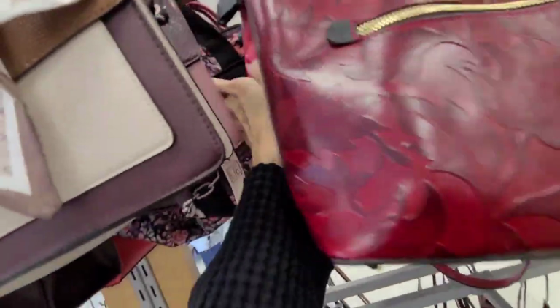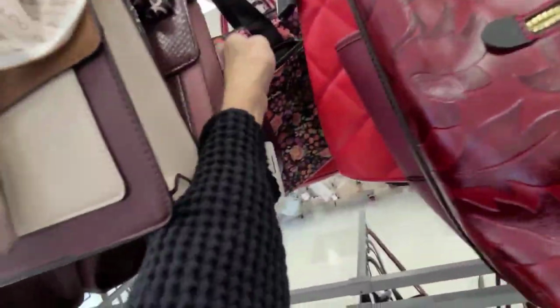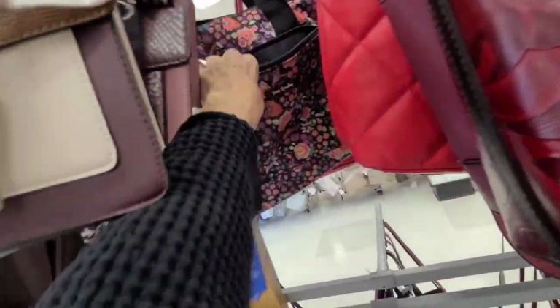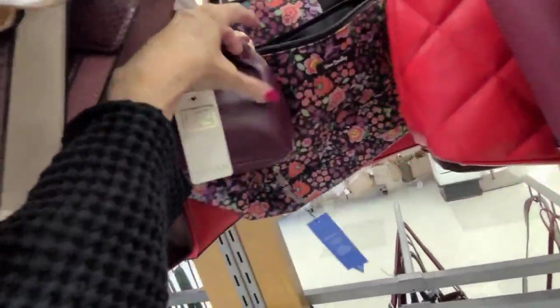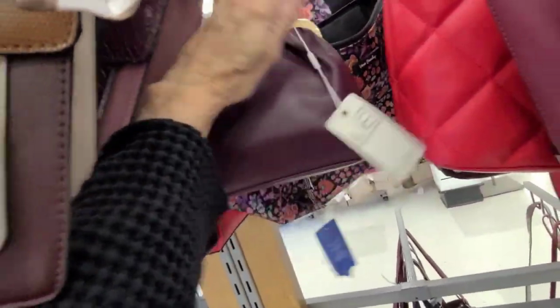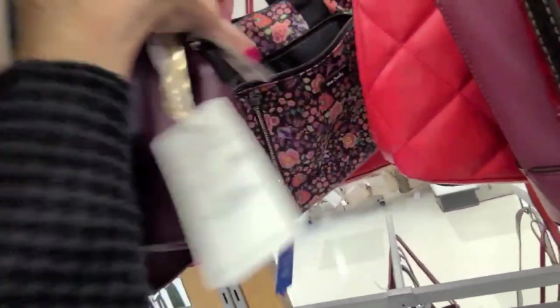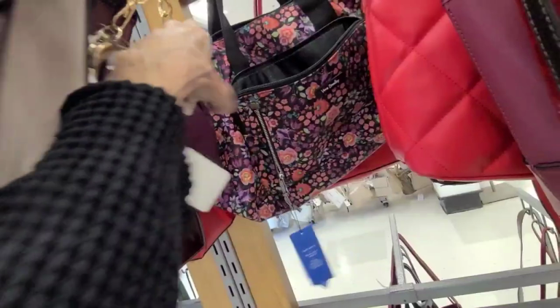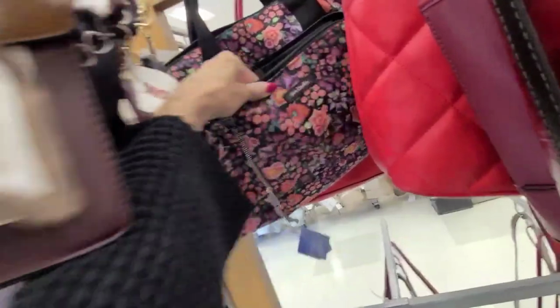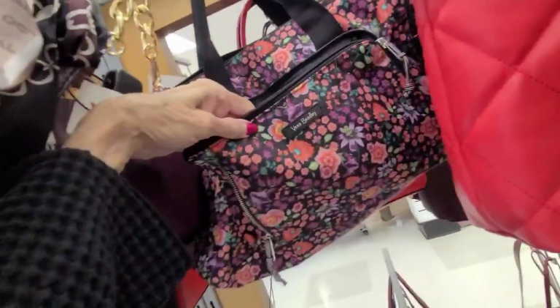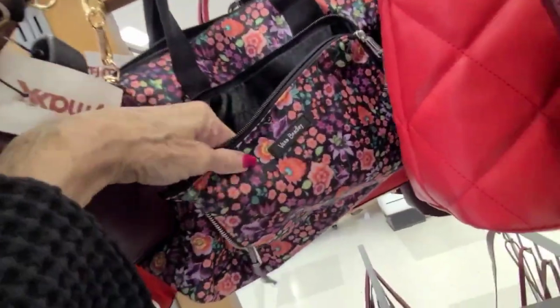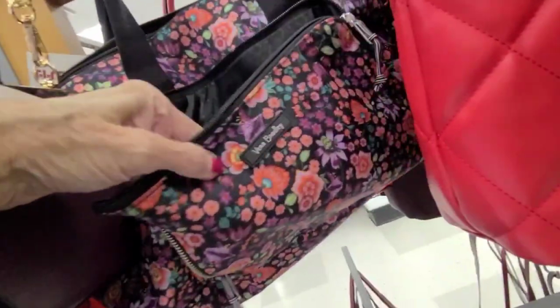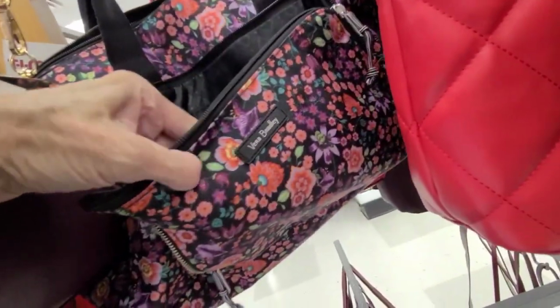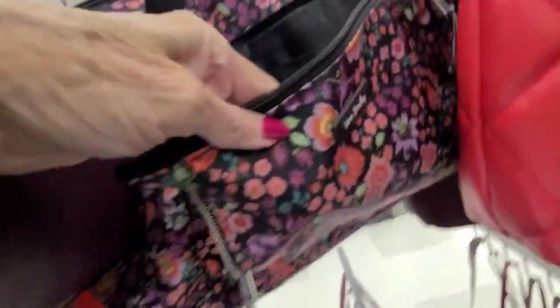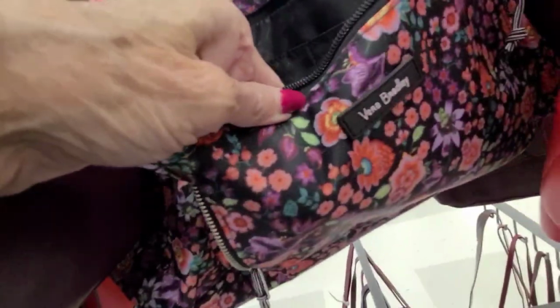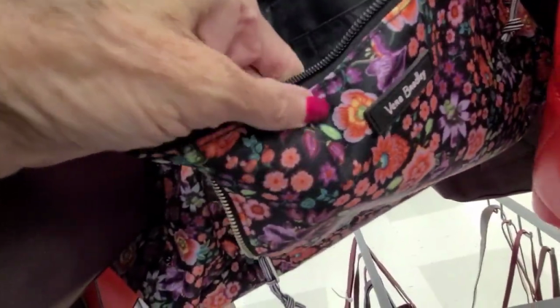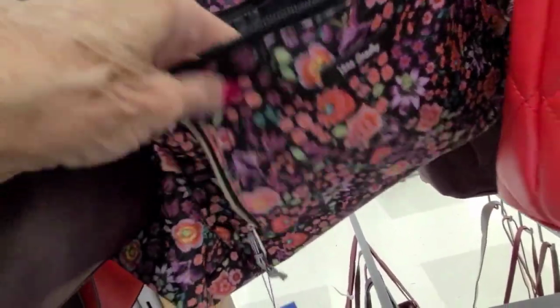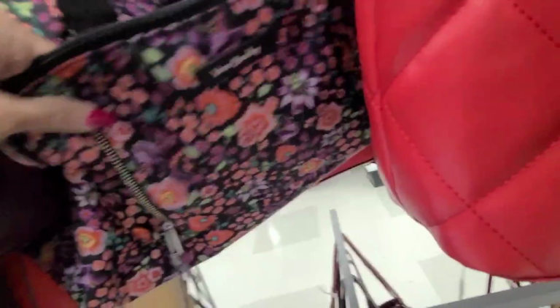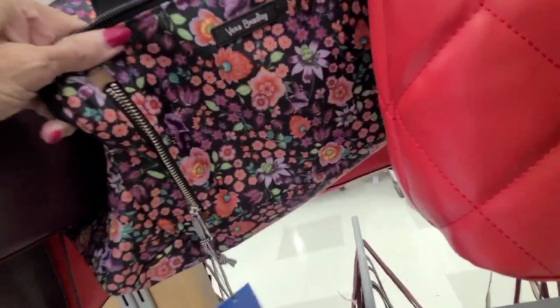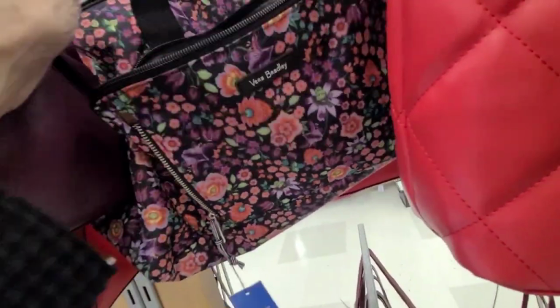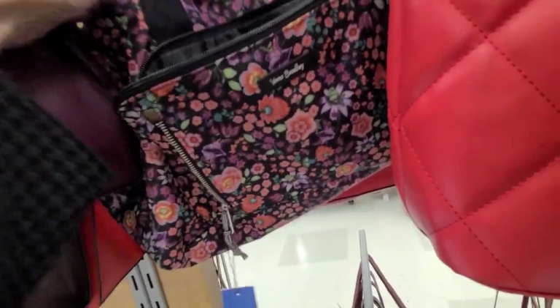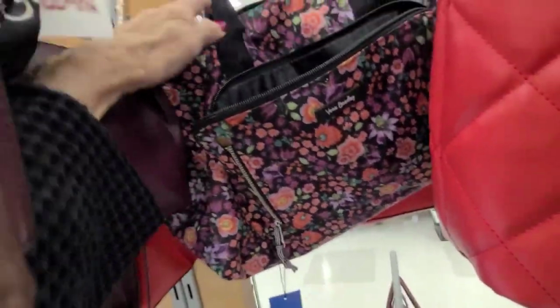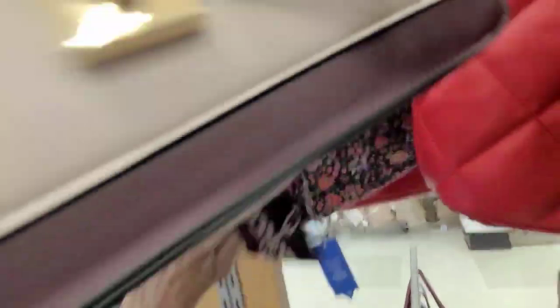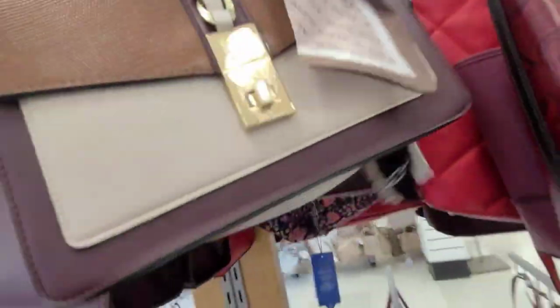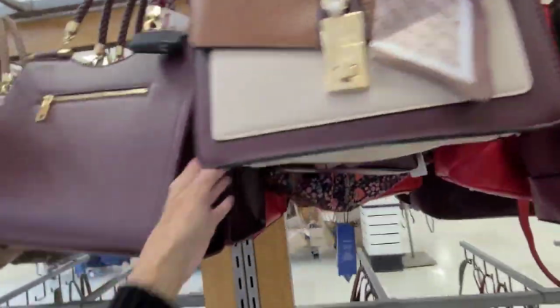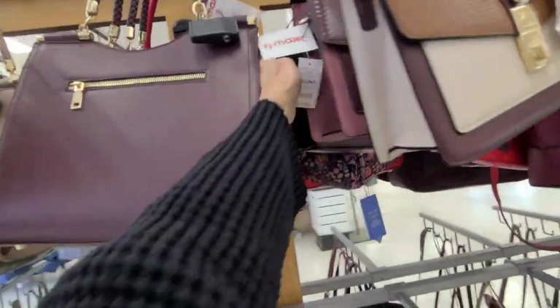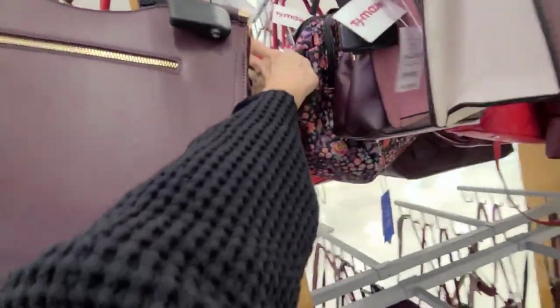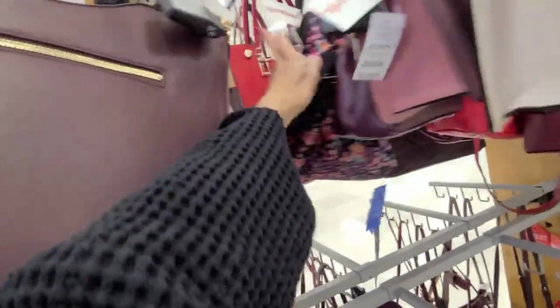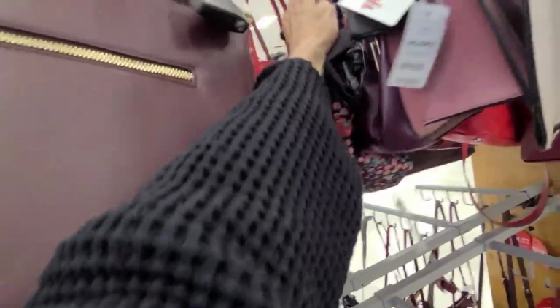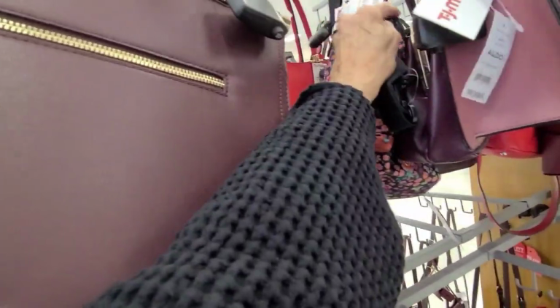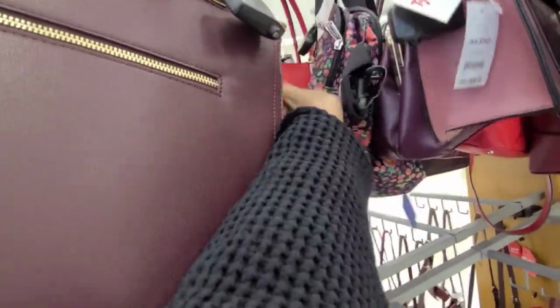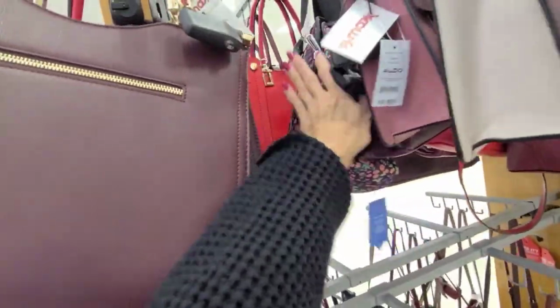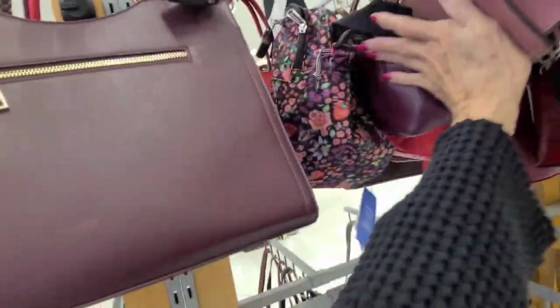Here's something with flowers — a little Vera Bradley. It's kind of a different material. You can see it. And that one is $50.